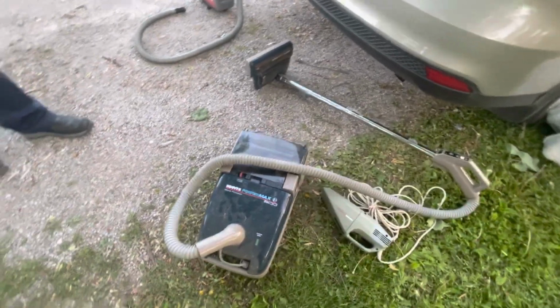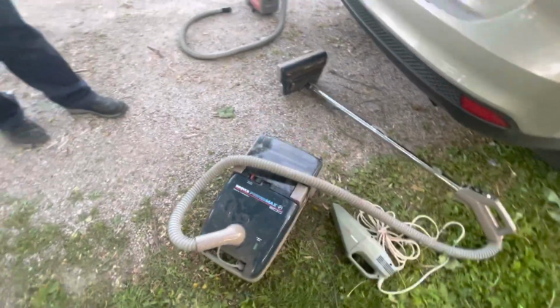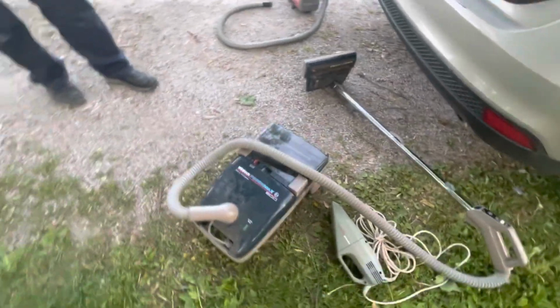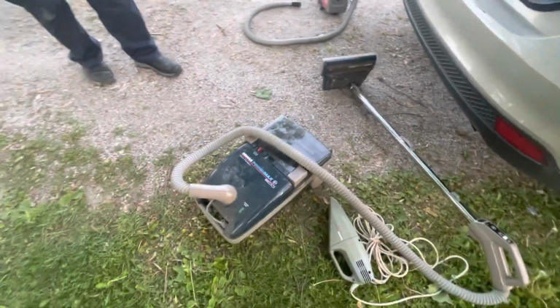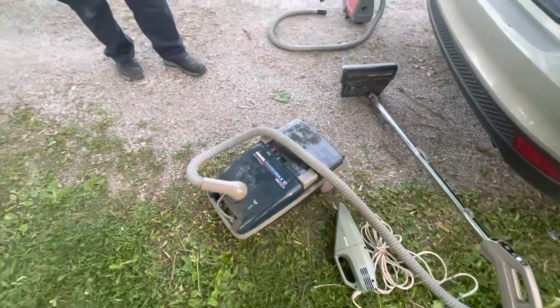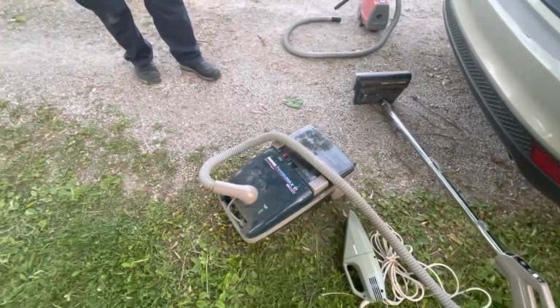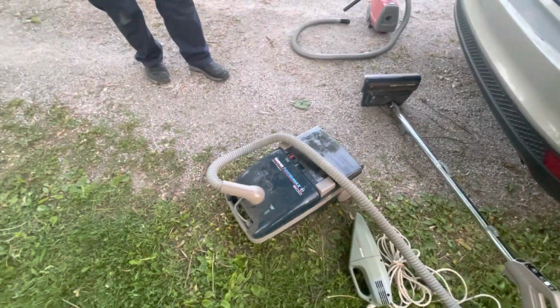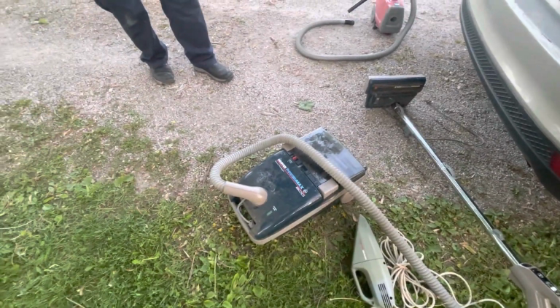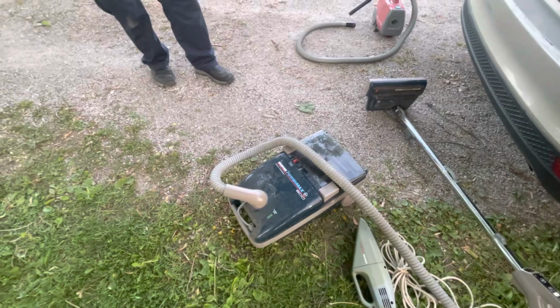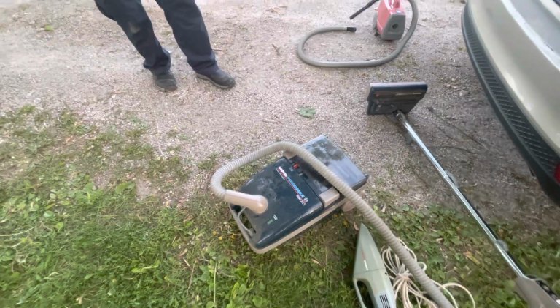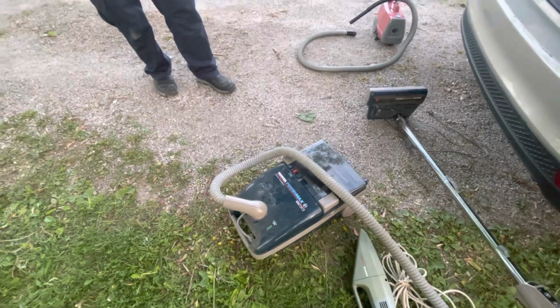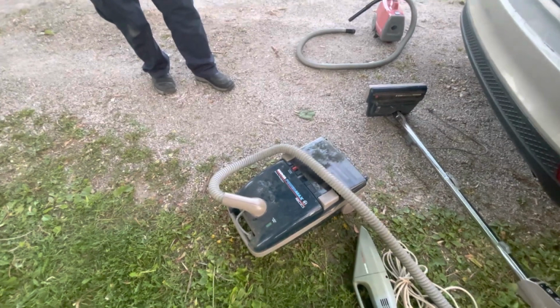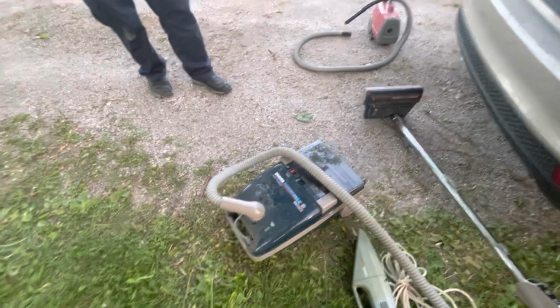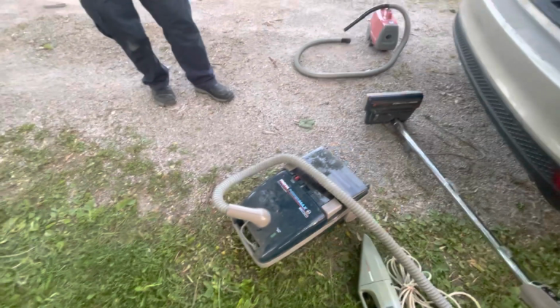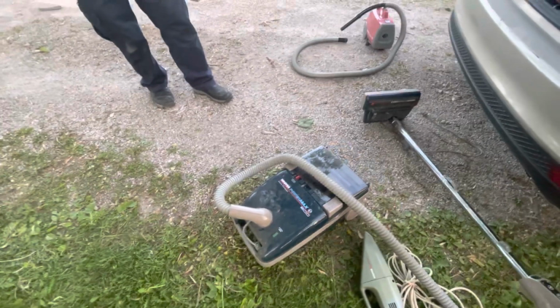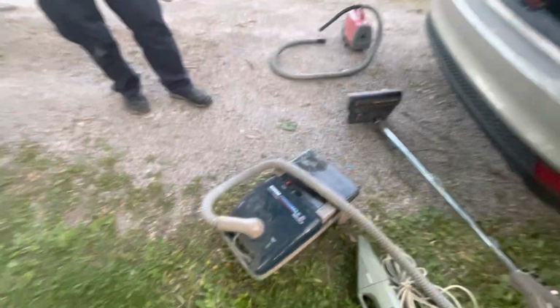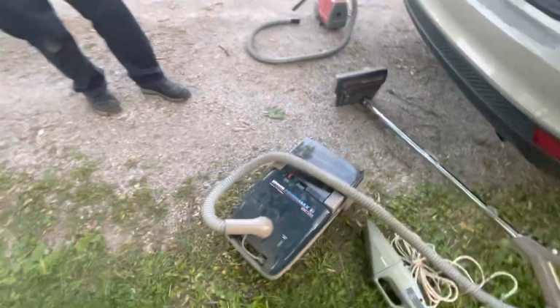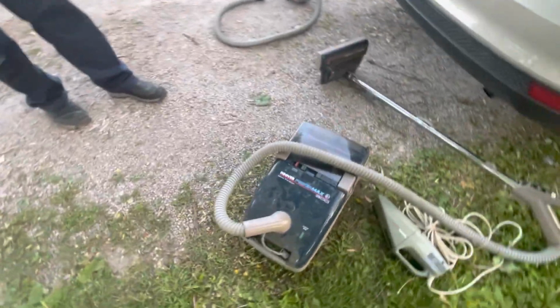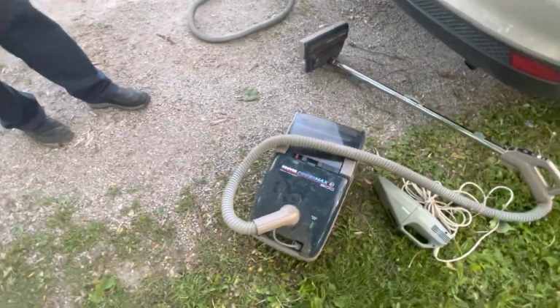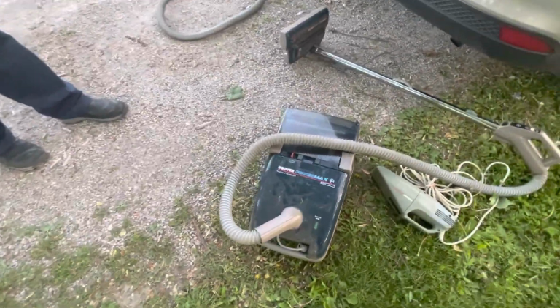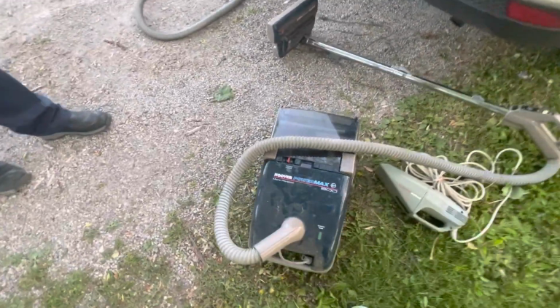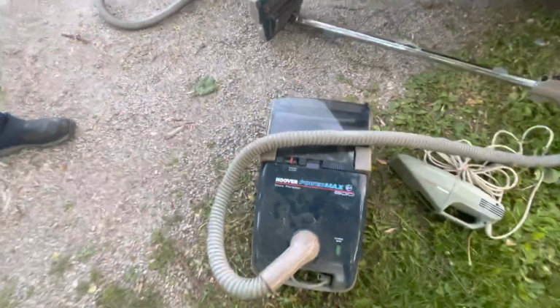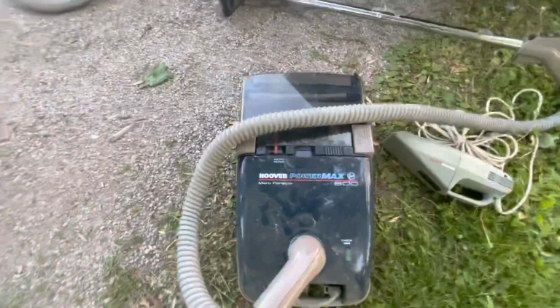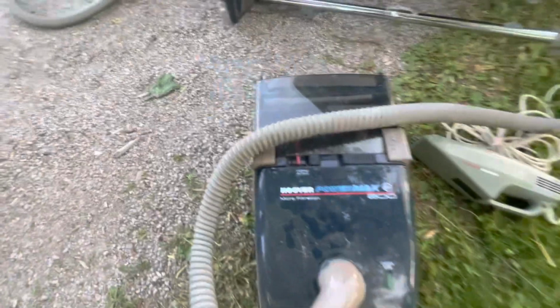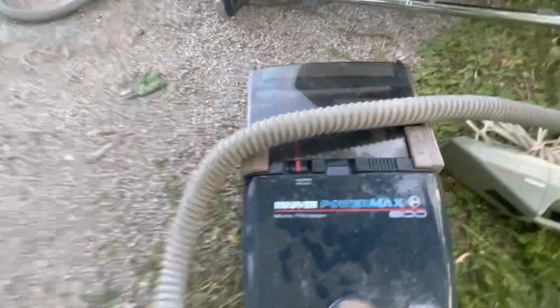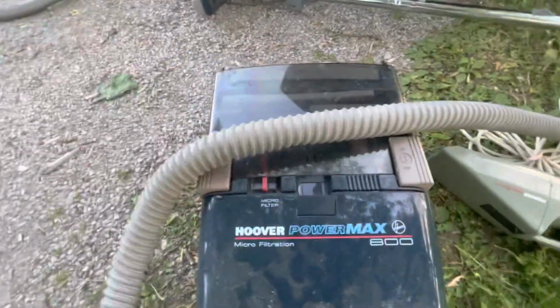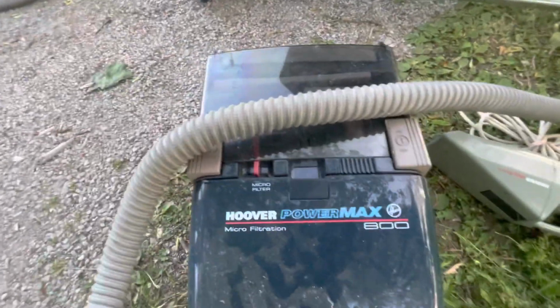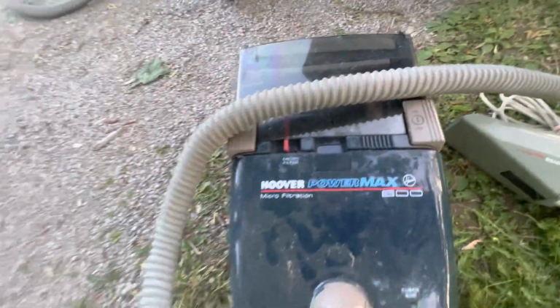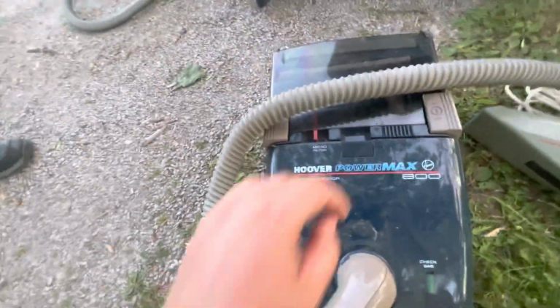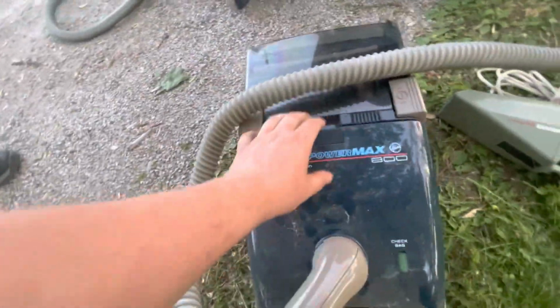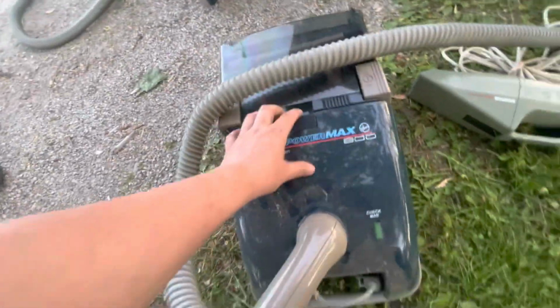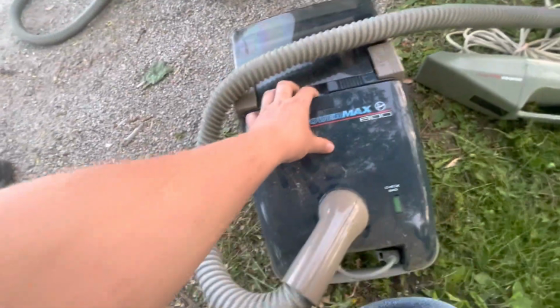And then this Hoover Power Max — that was just last night, driving through the neighborhoods around here going trash picking. It was just last night actually. This is a Power Max 800 with one major problem.